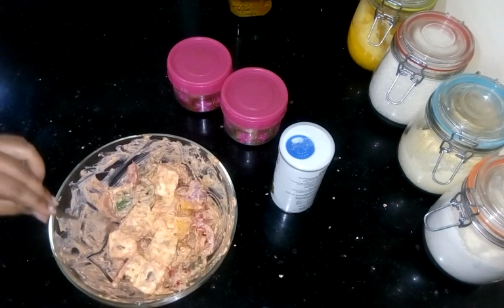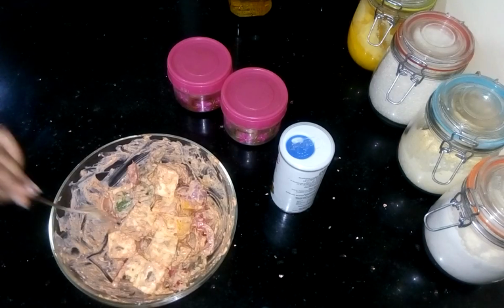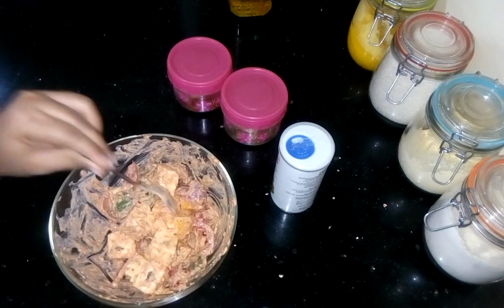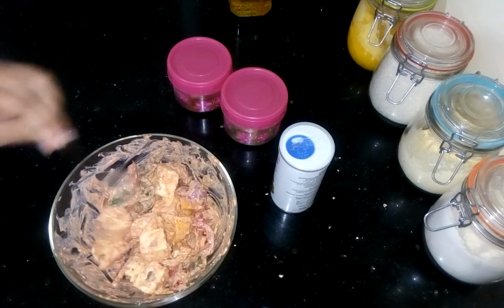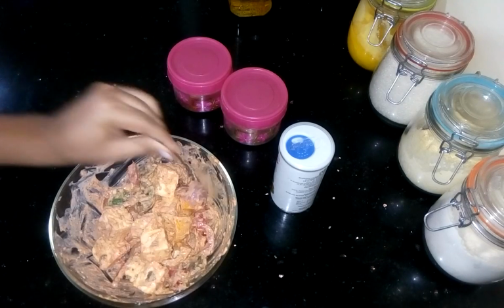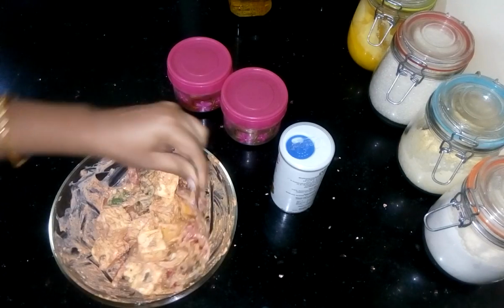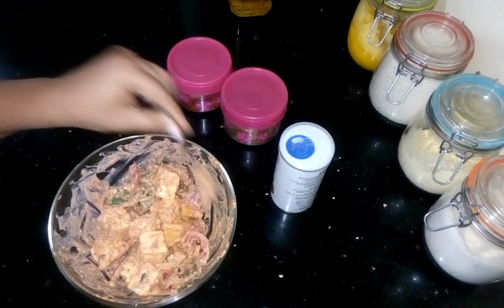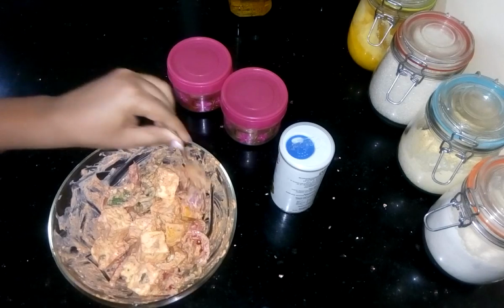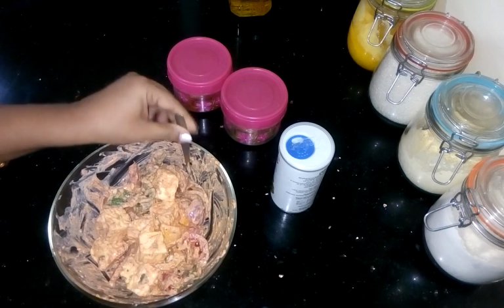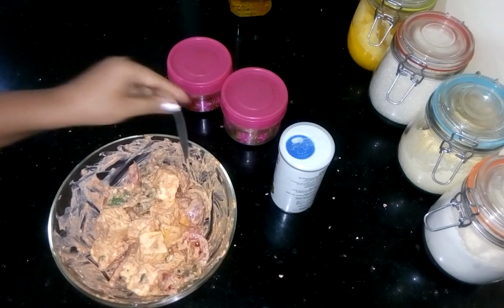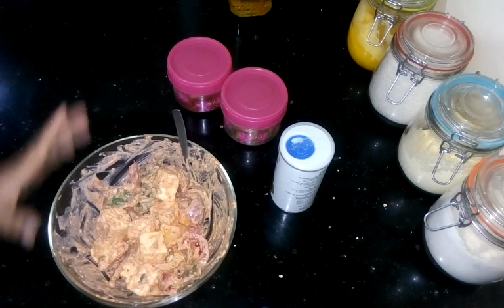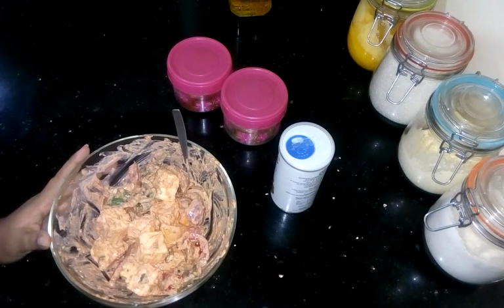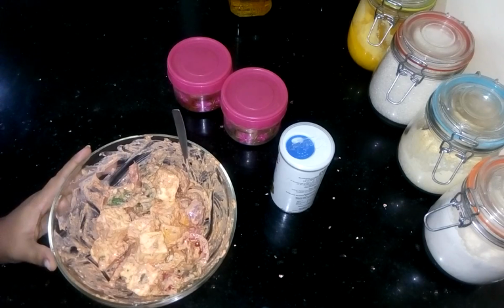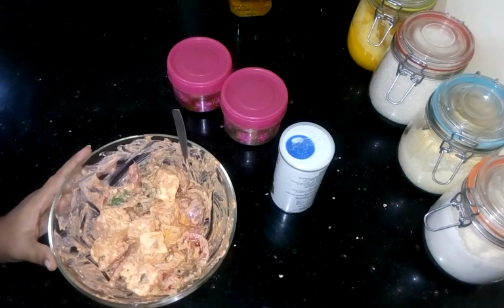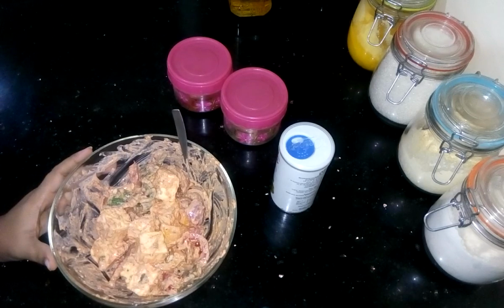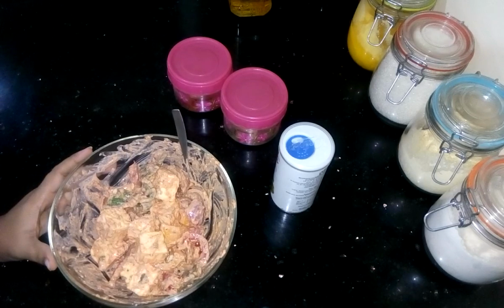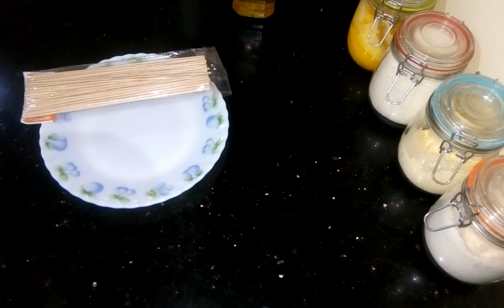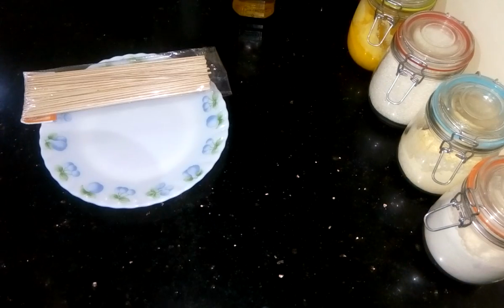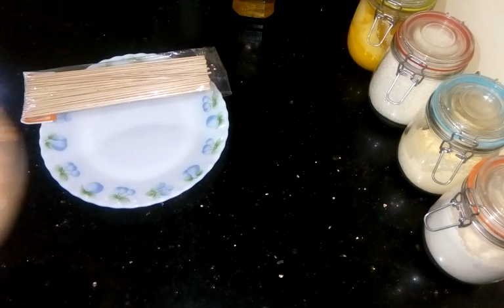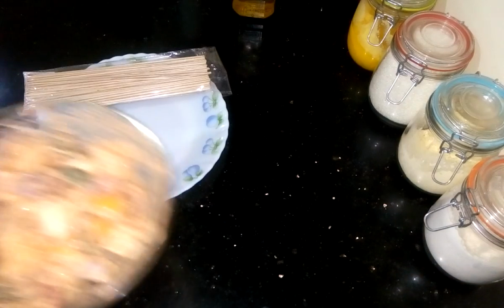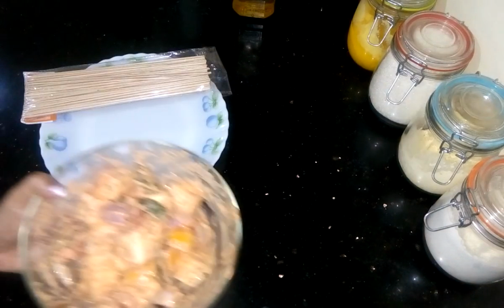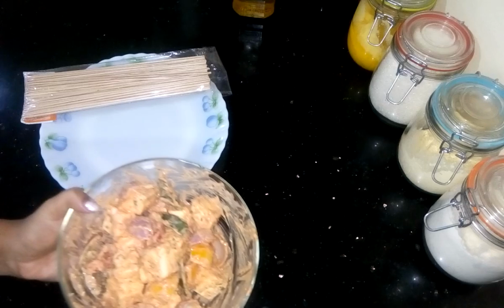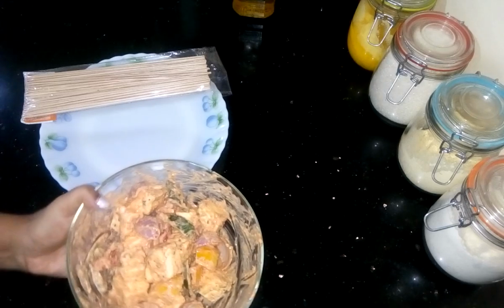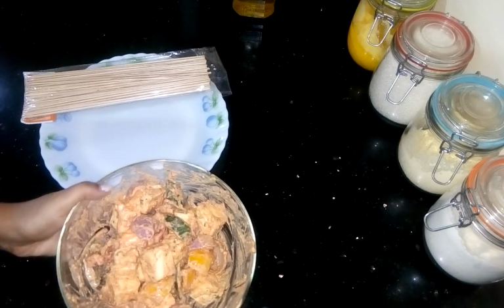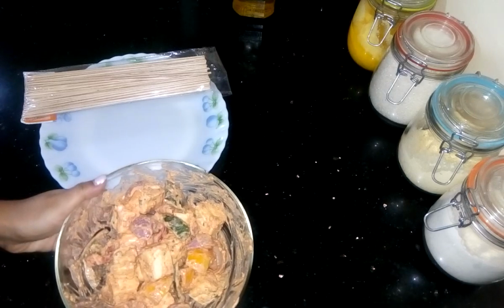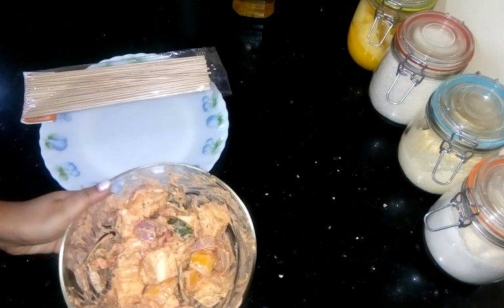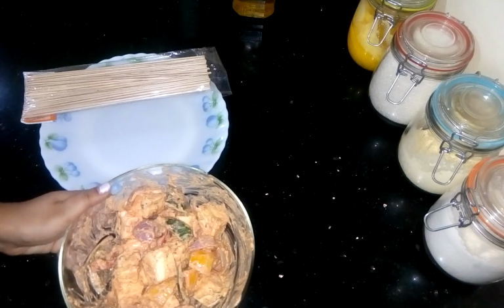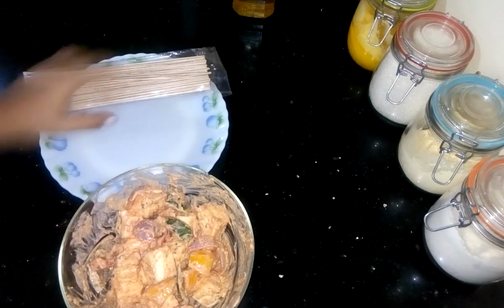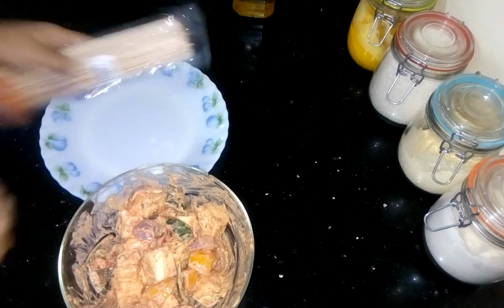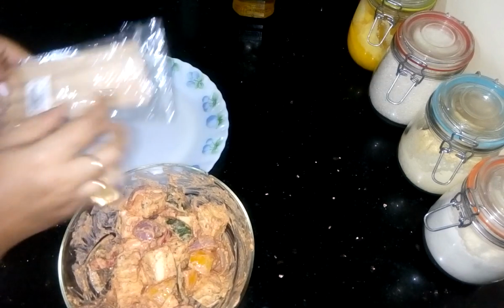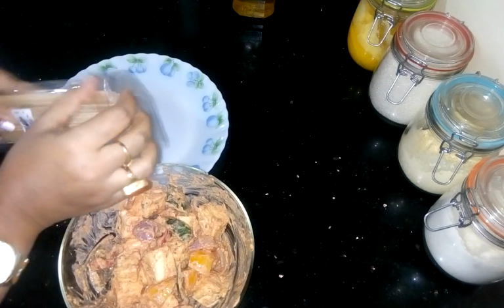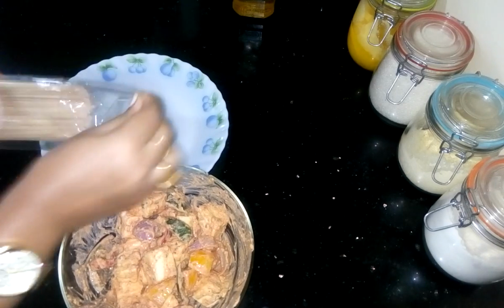After a nice mix, I have to keep it aside for half an hour. After half an hour, I have to set it into the barbecue sticks.